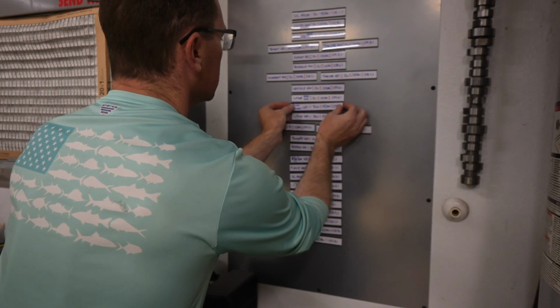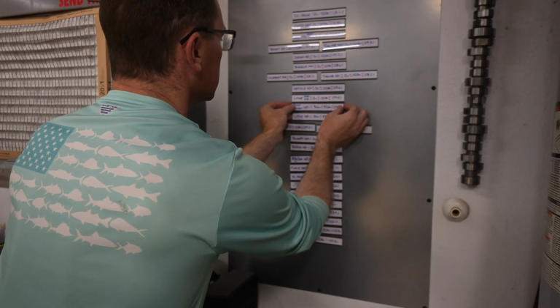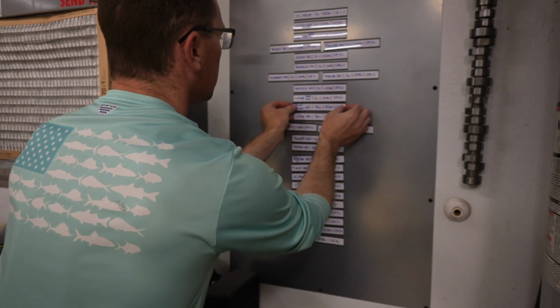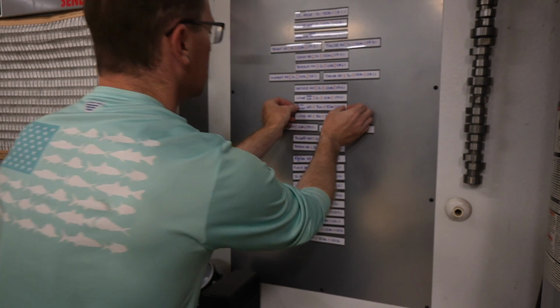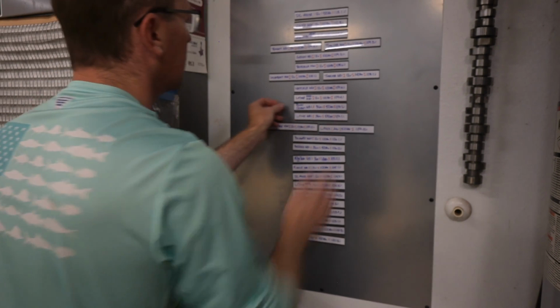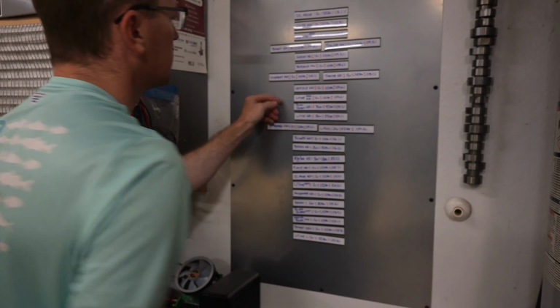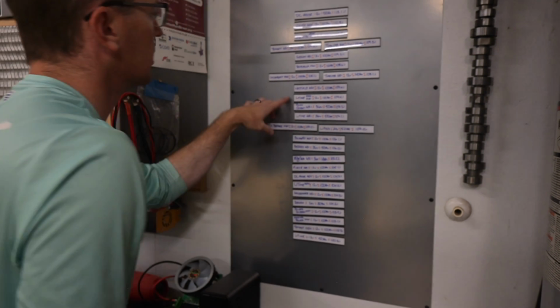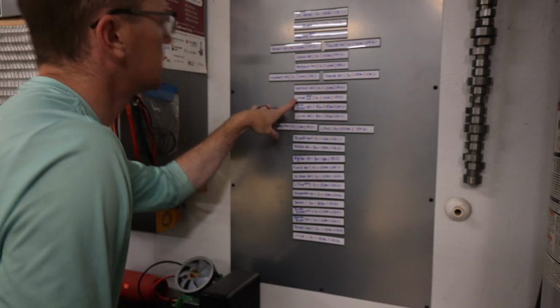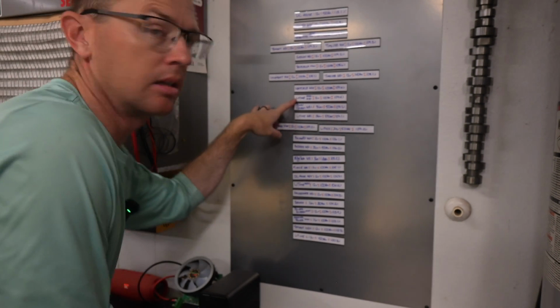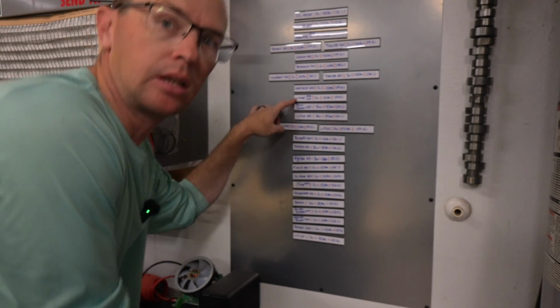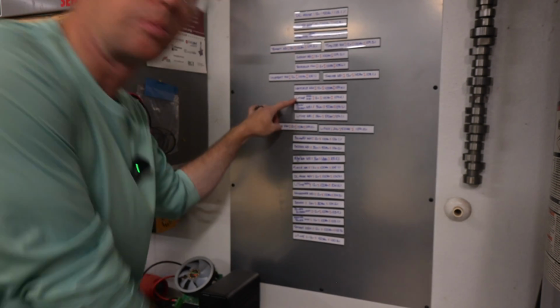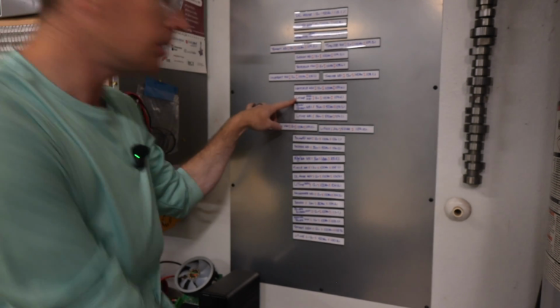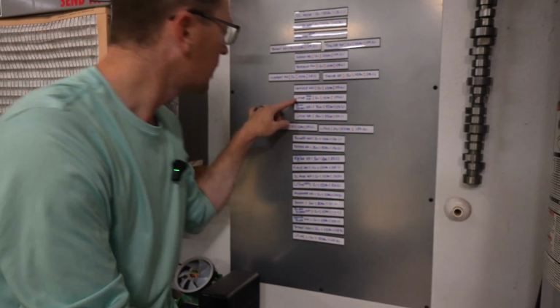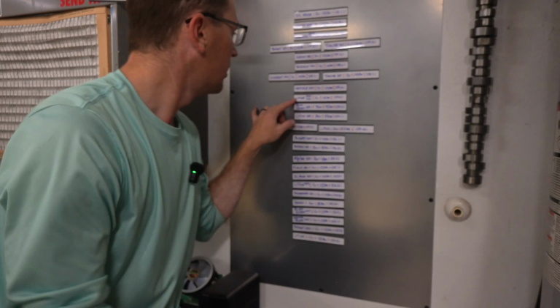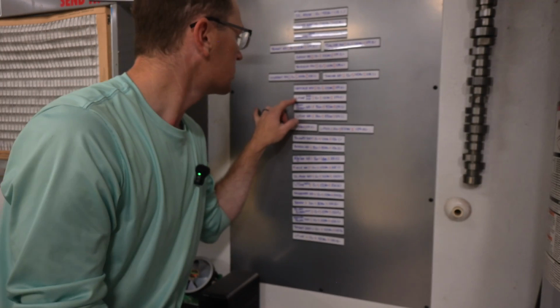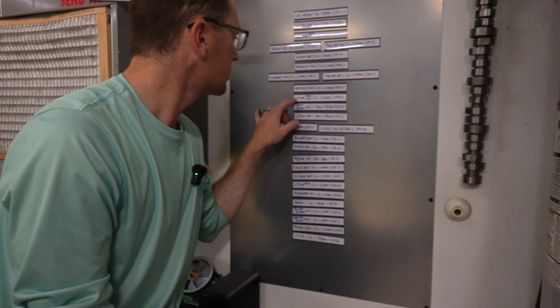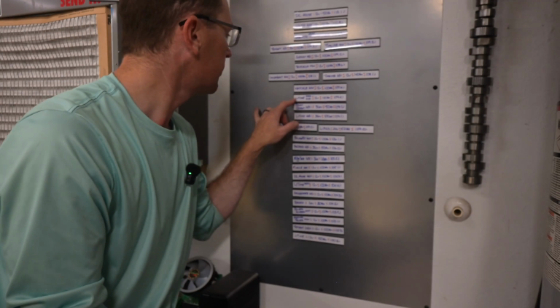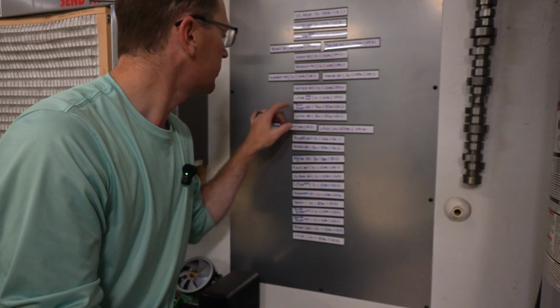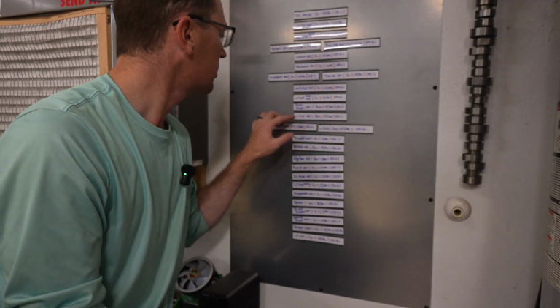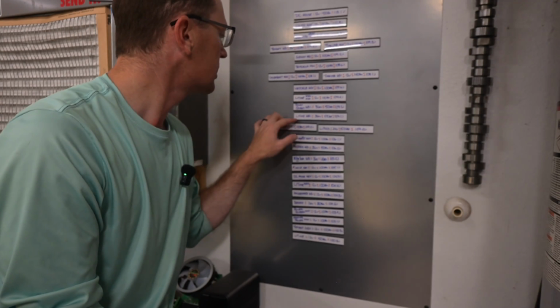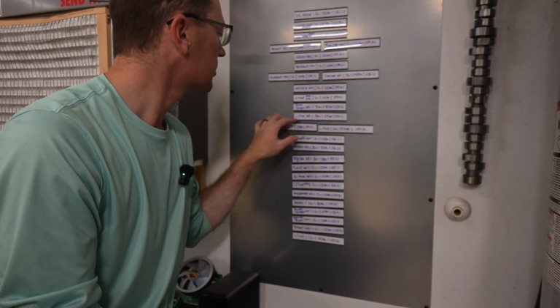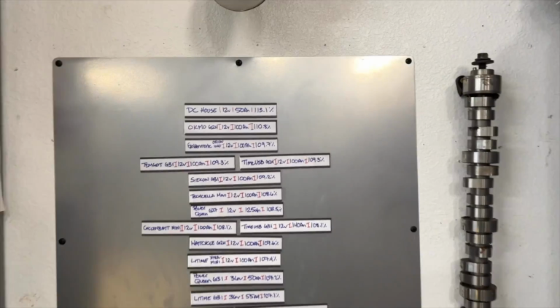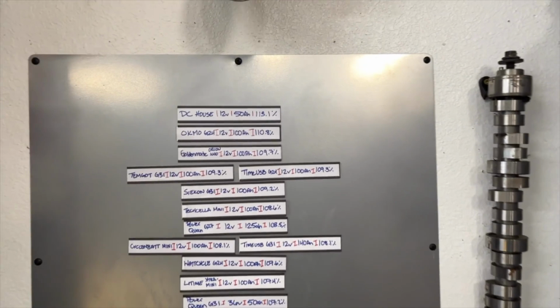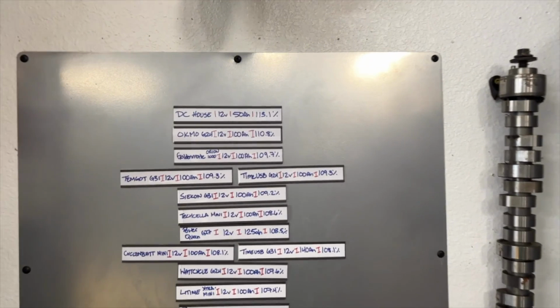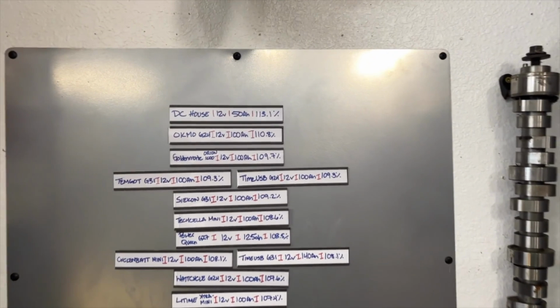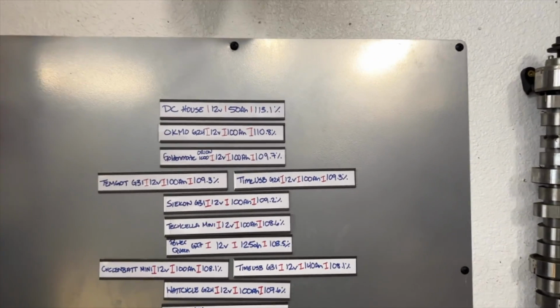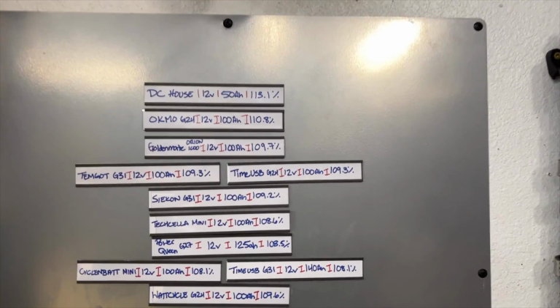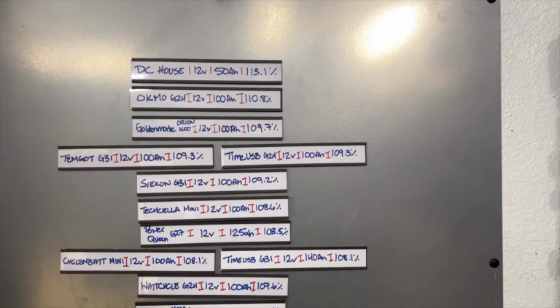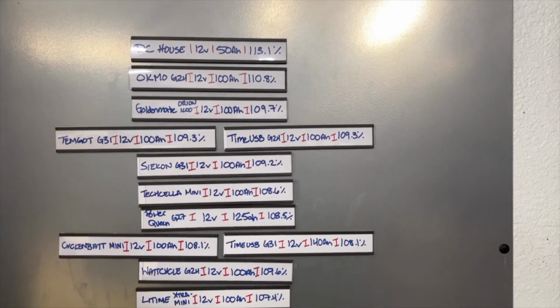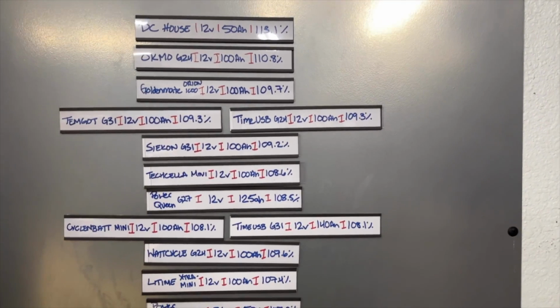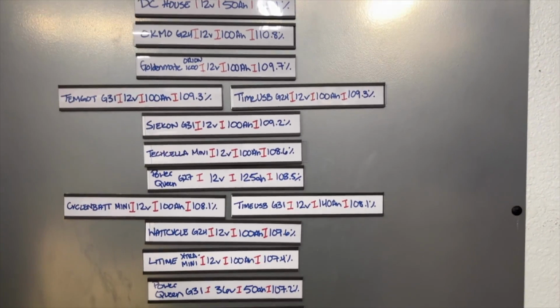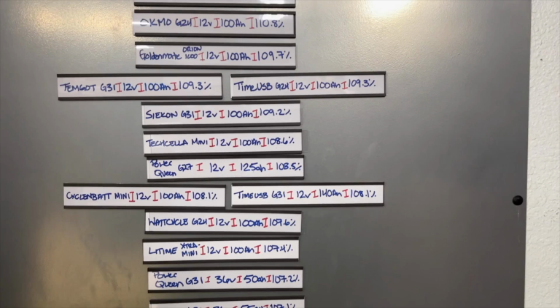At 107.2 percent, it squeaks in right between a LiTime Extra Mini at 107.4 and a LiTime Group 31 36 volt at 107.1.